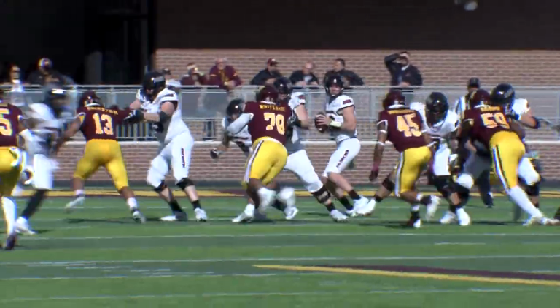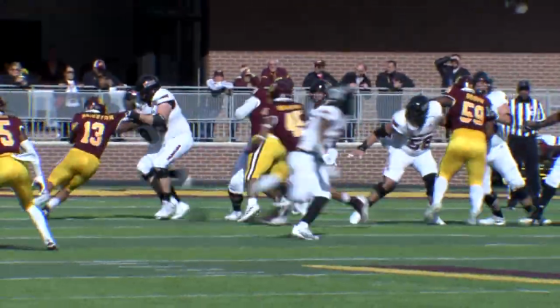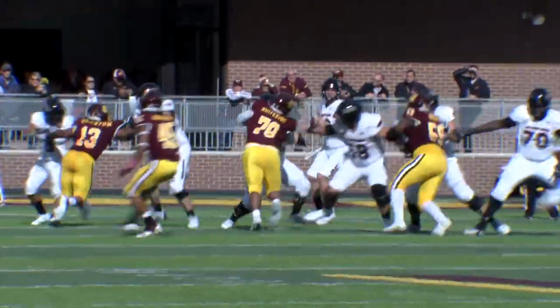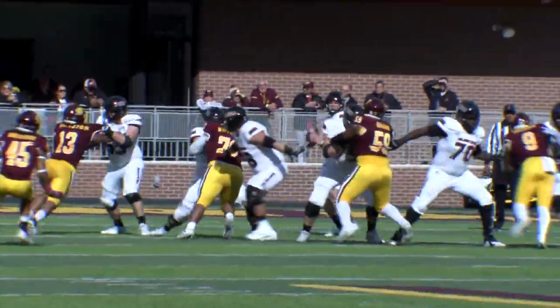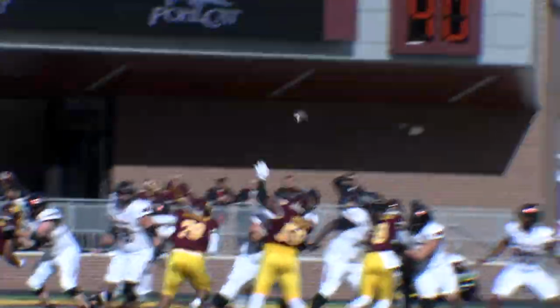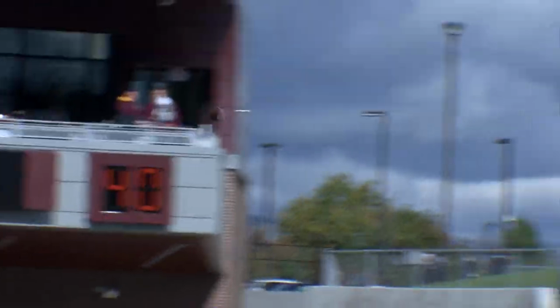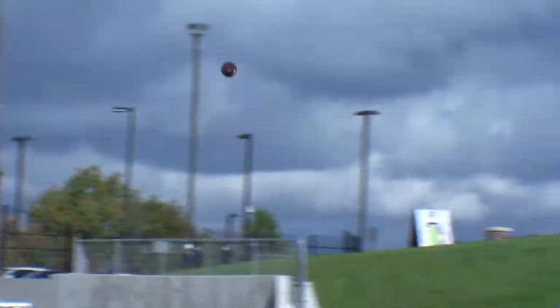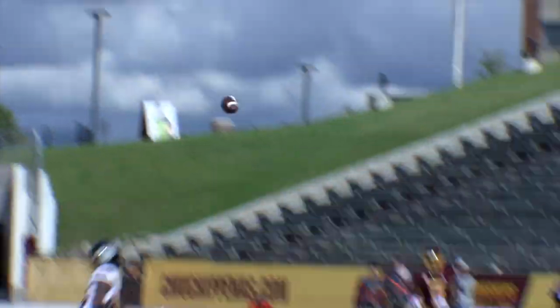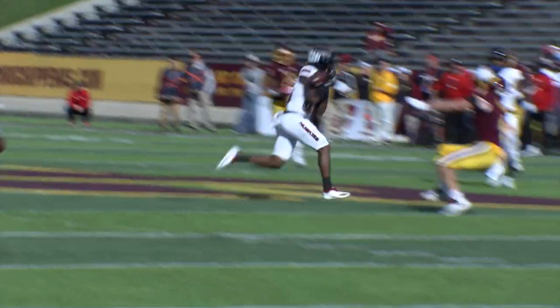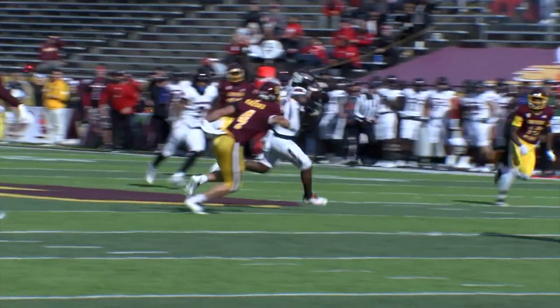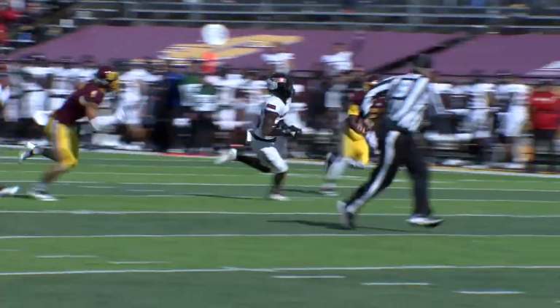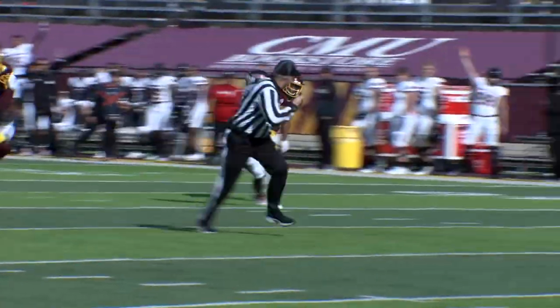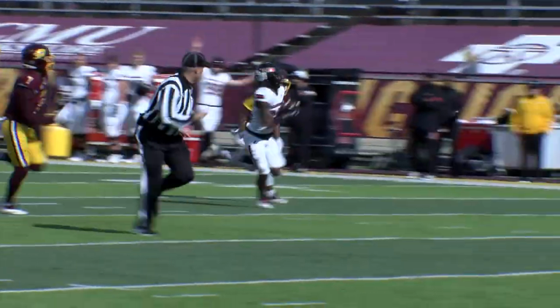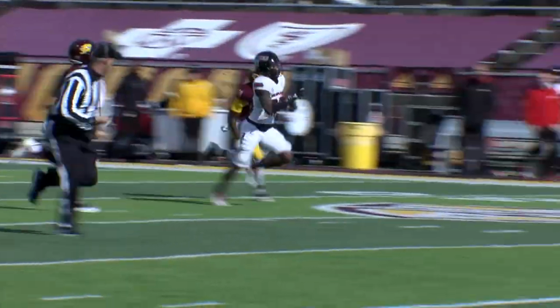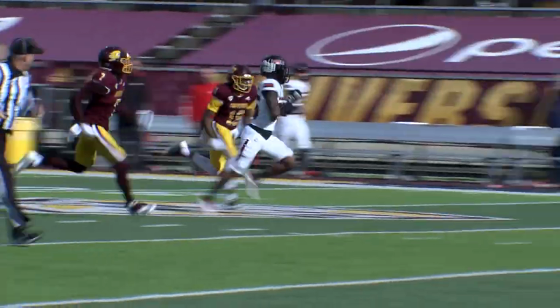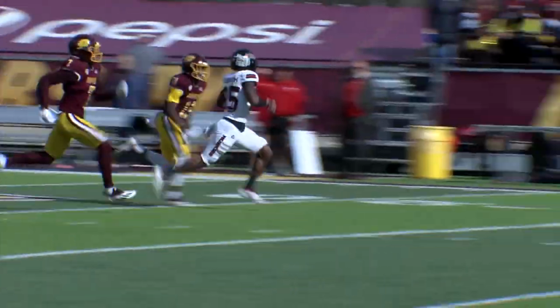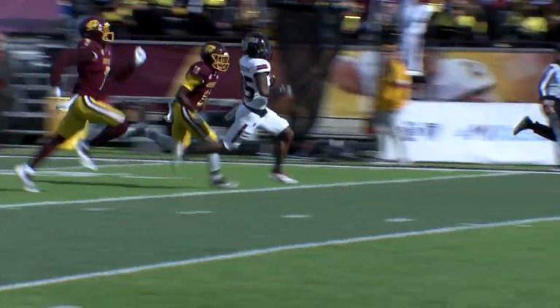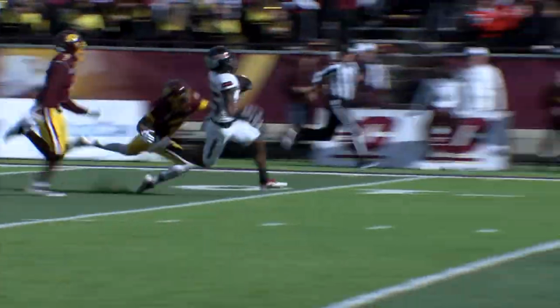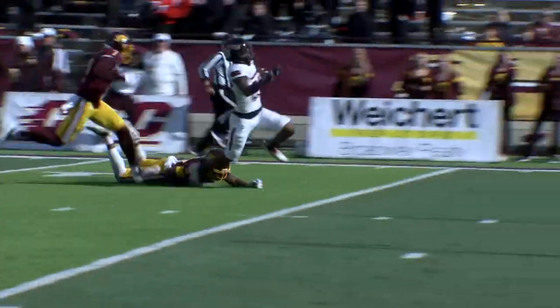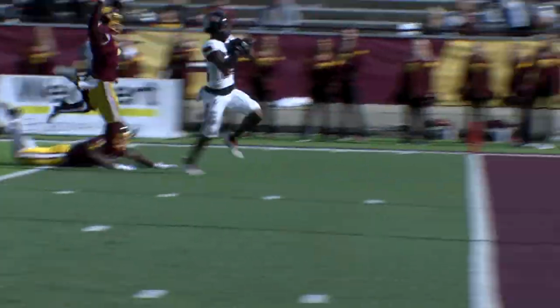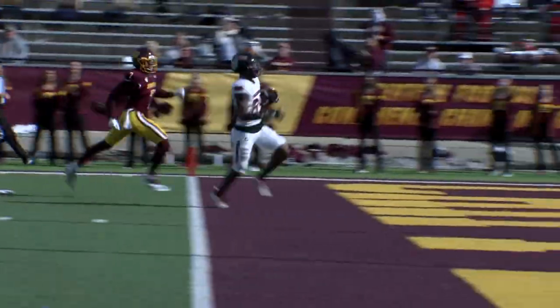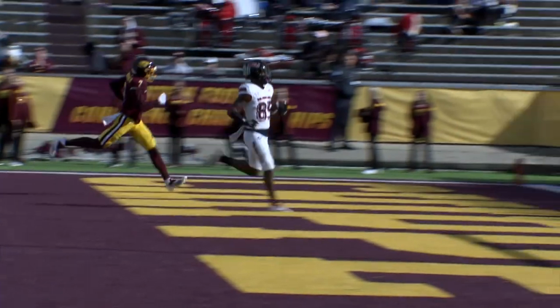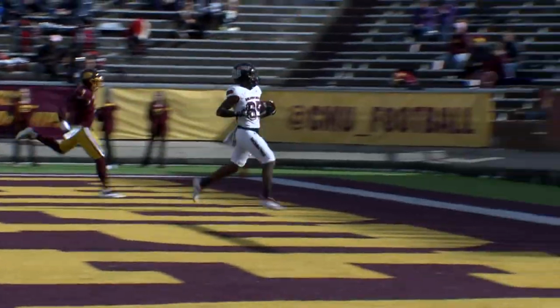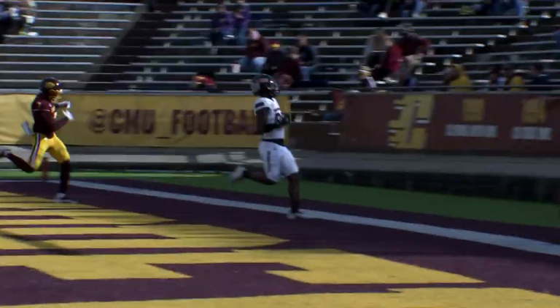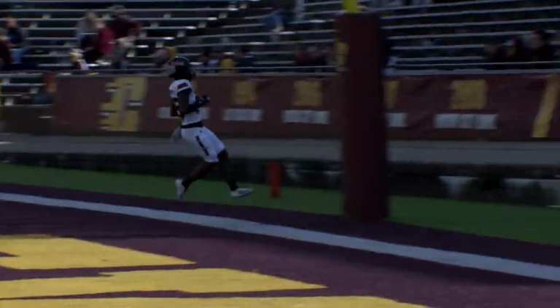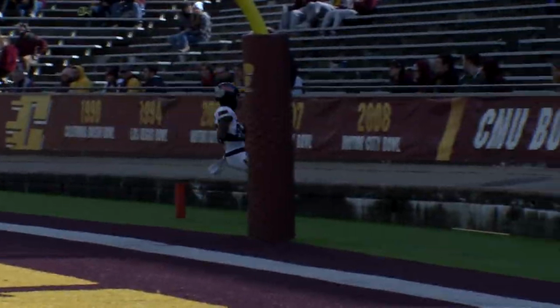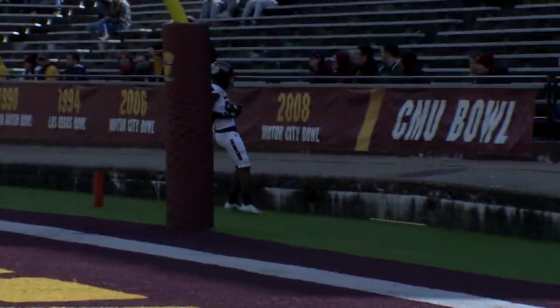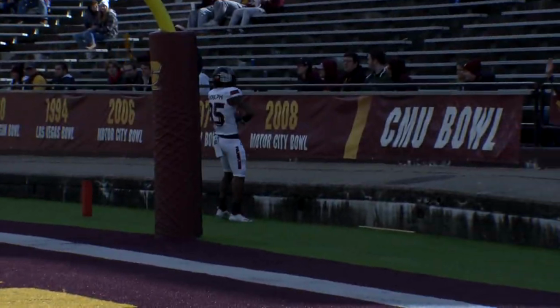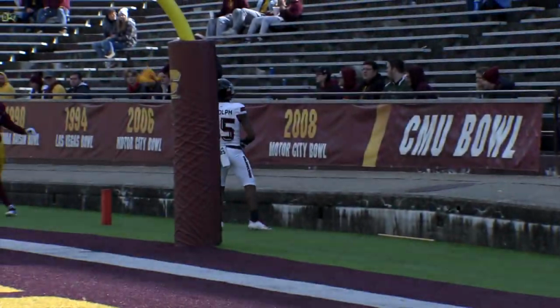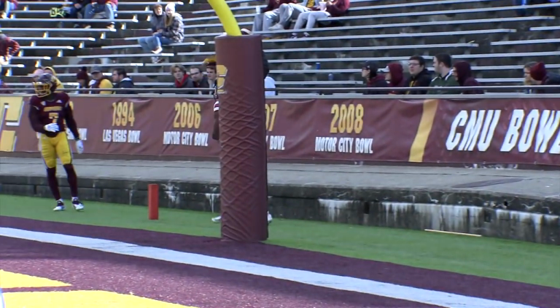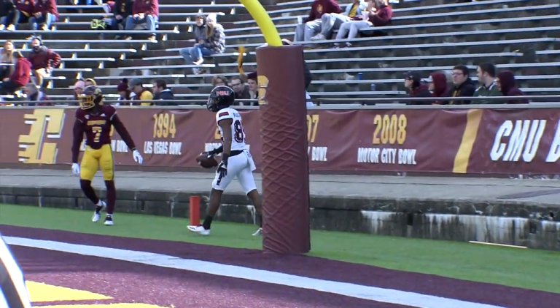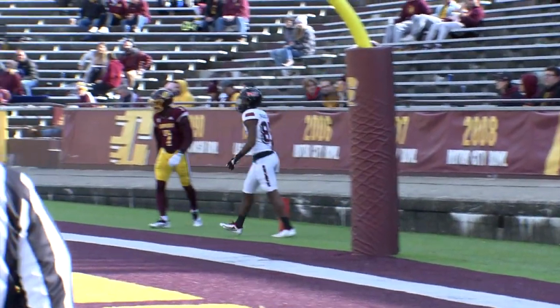It'll be fourth down. Little play action pass. Lombardi's going to long throw it. It's caught — that's Rudolph in stride at the 20, down to the 10, to the 5, and he high steps into the end zone. Trayvon Rudolph.